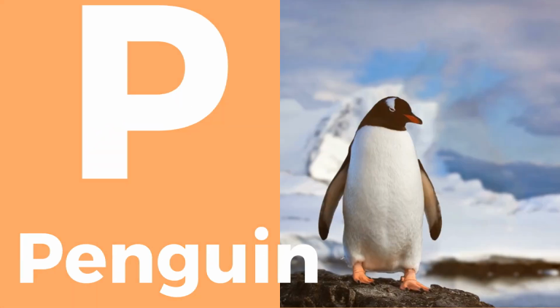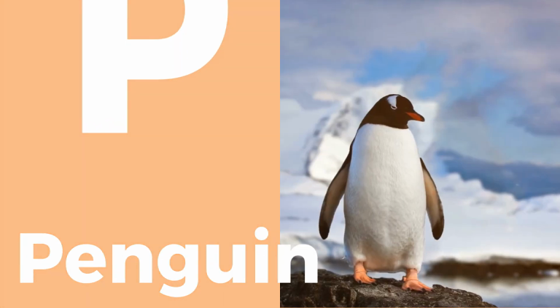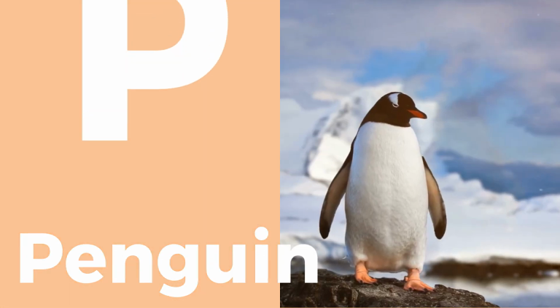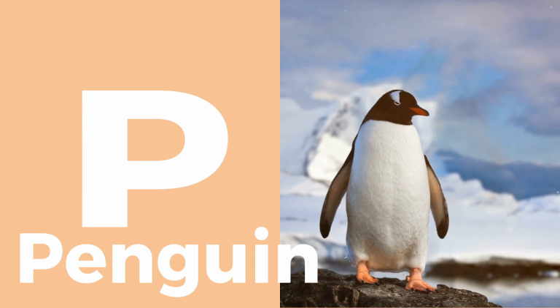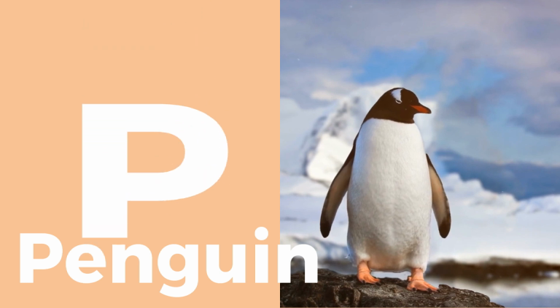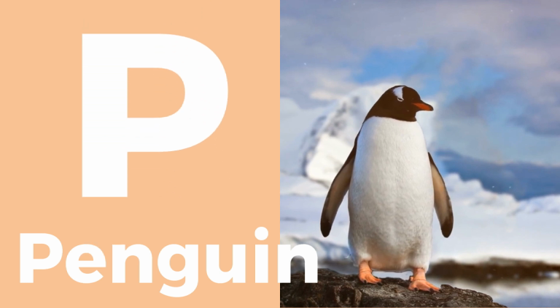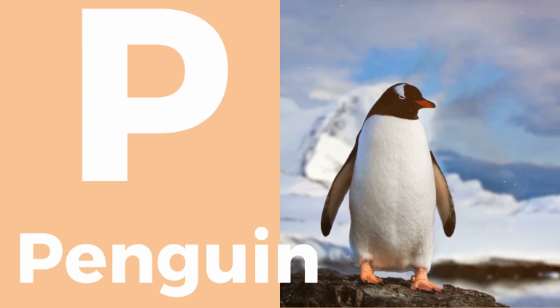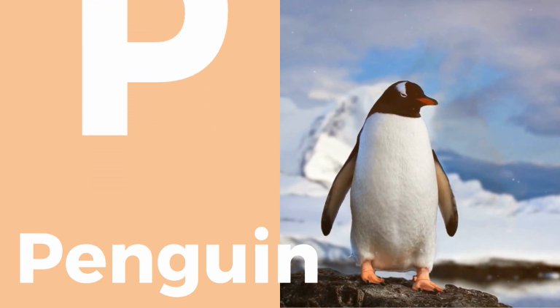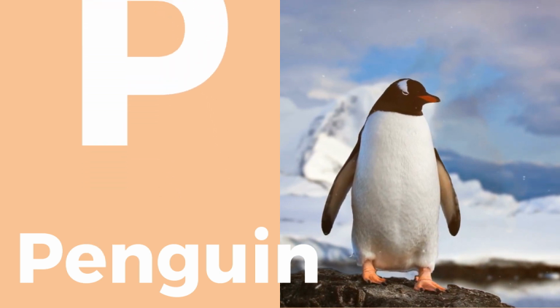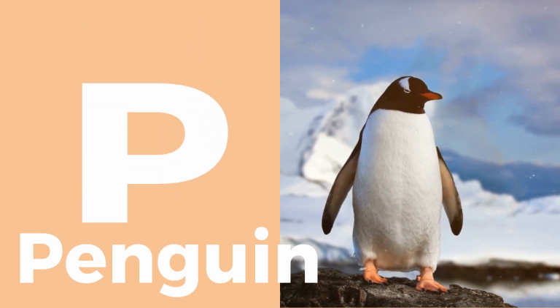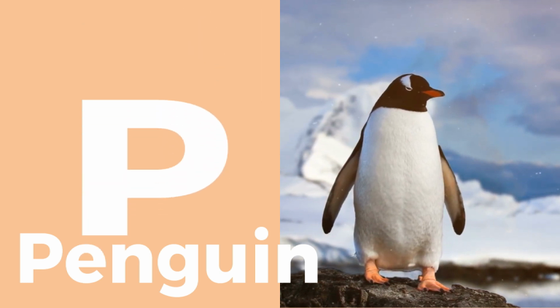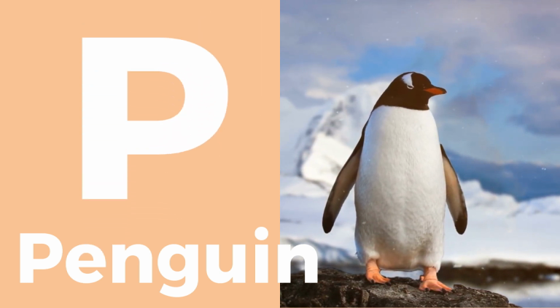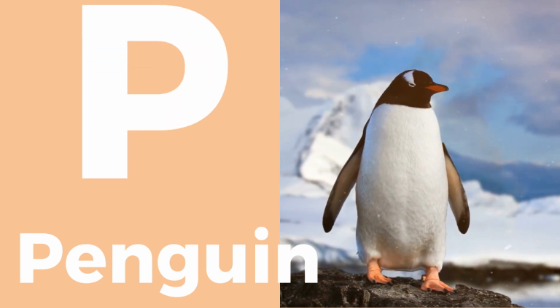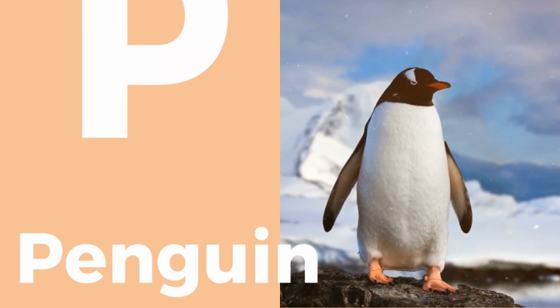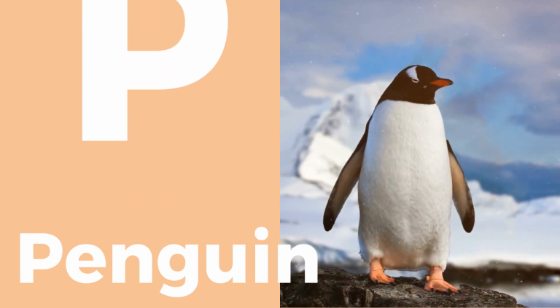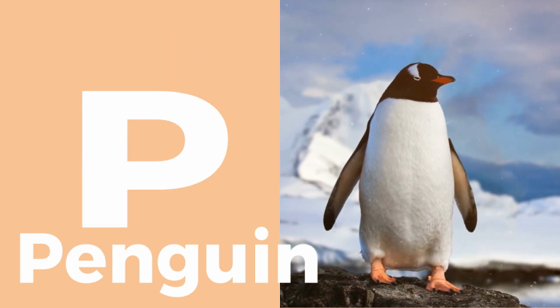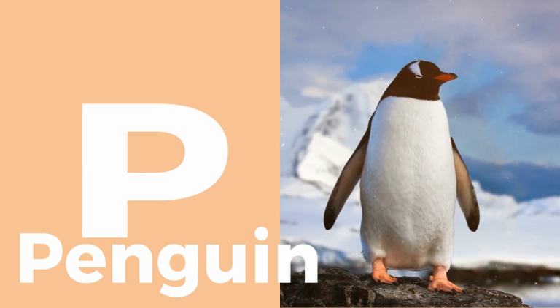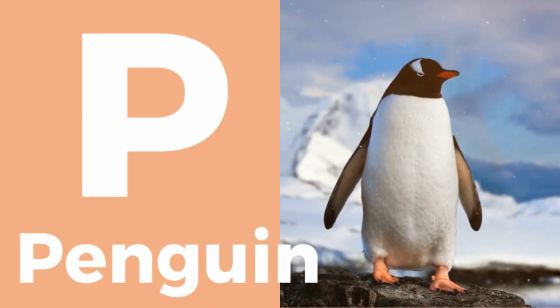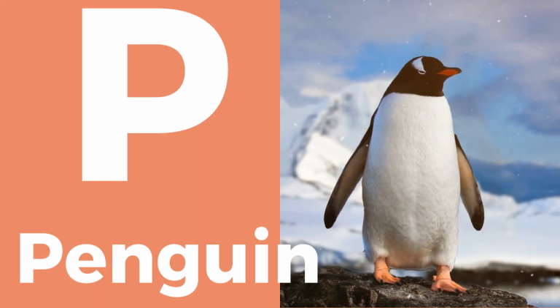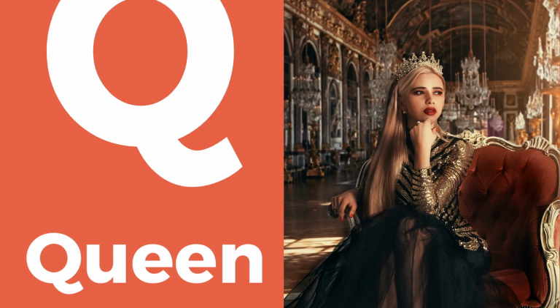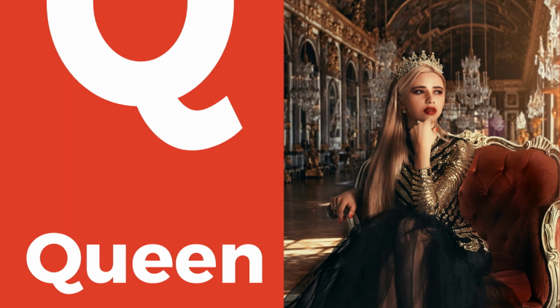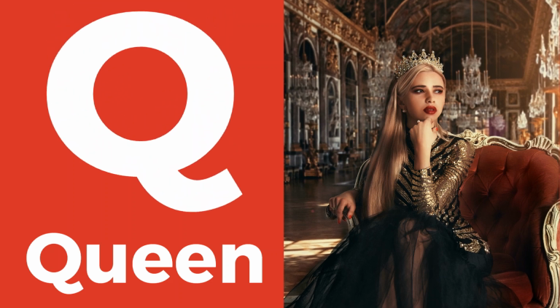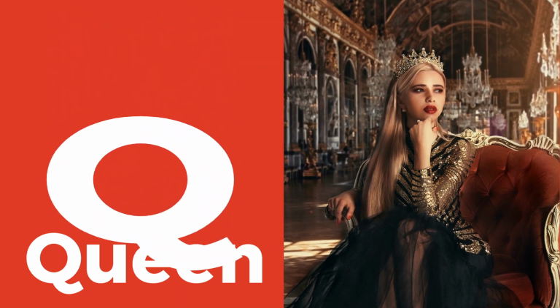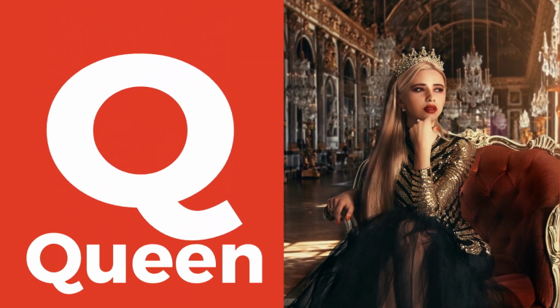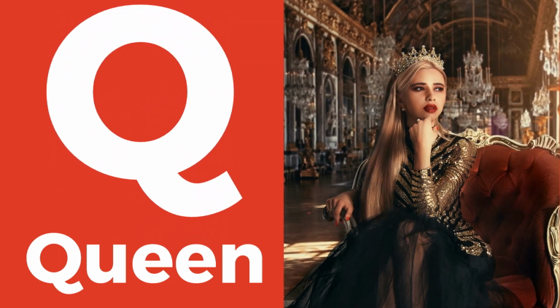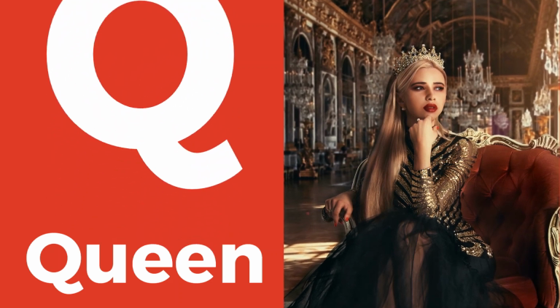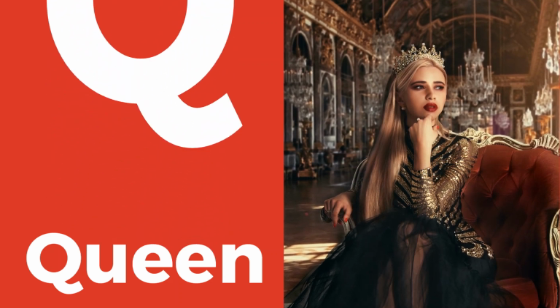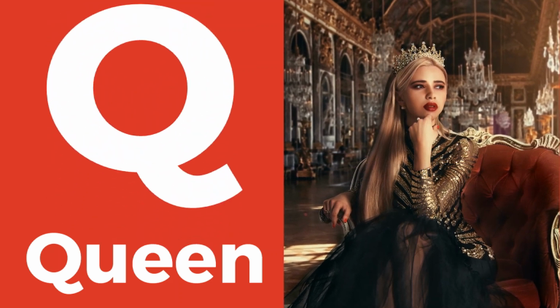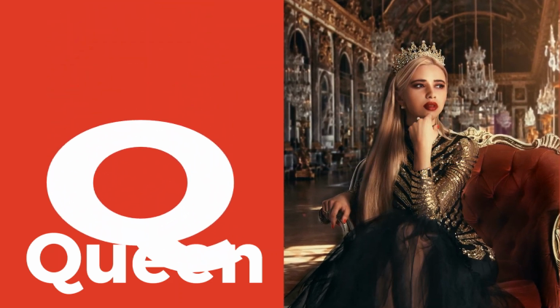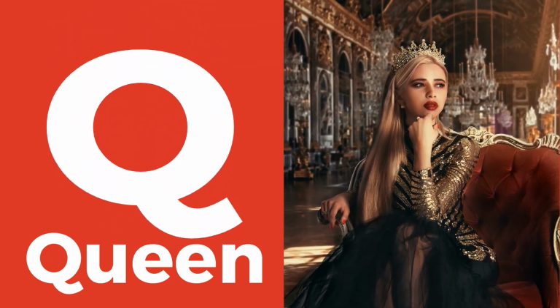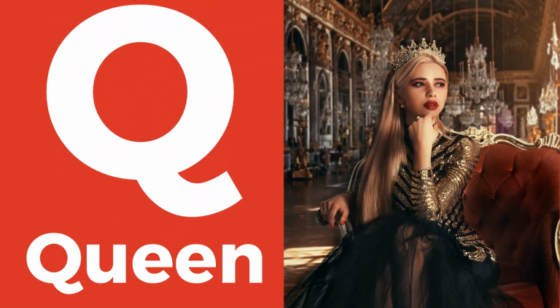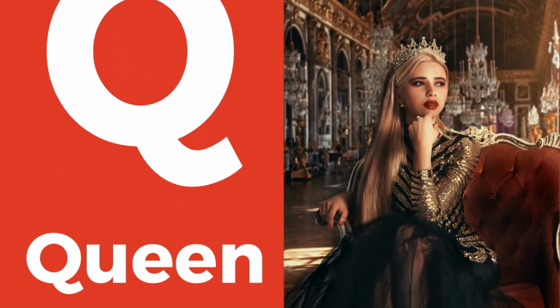P is for penguin, a charming bird that waddles on ice. Q is for queen, a royal leader of the land.